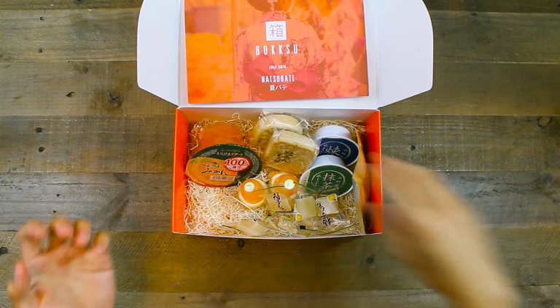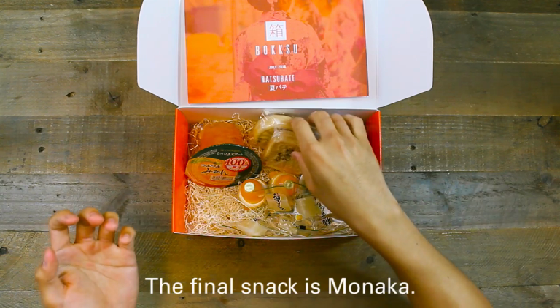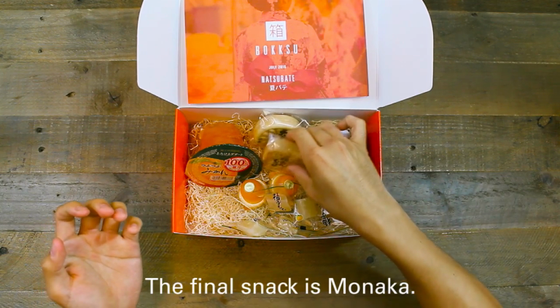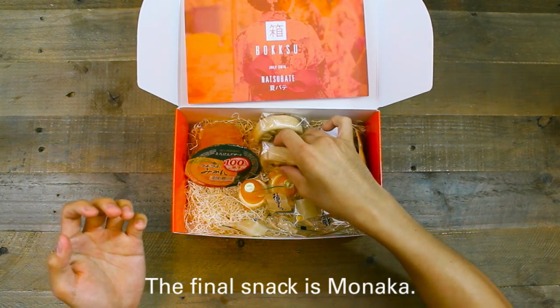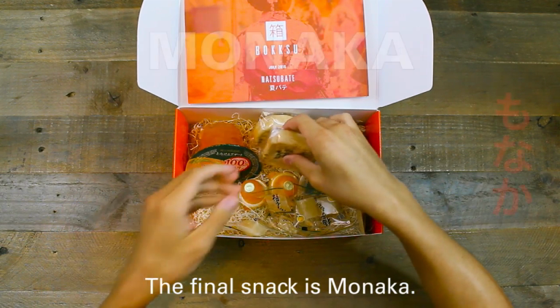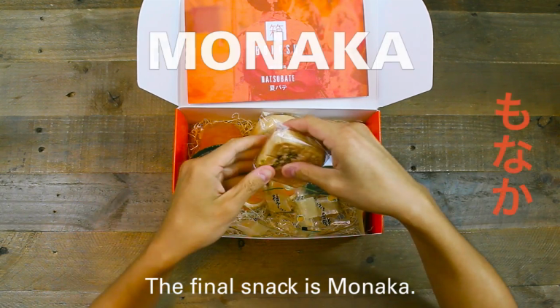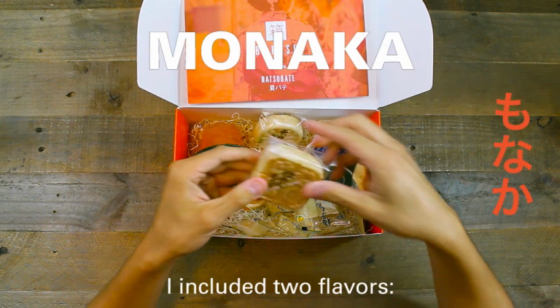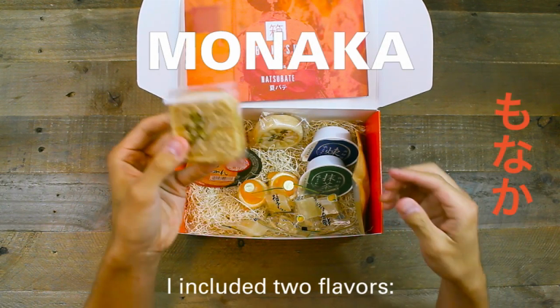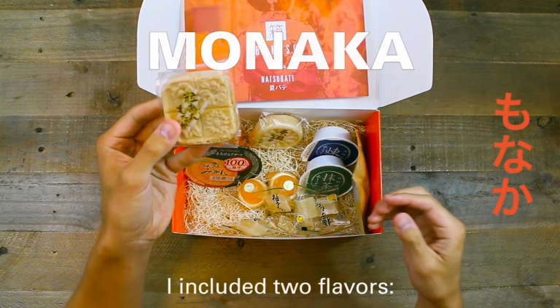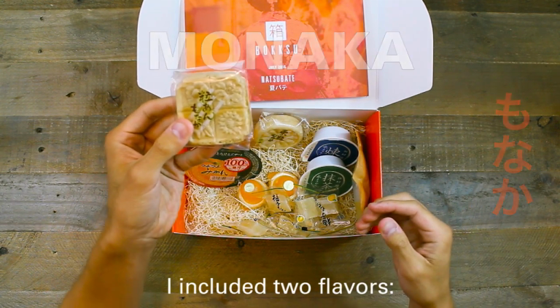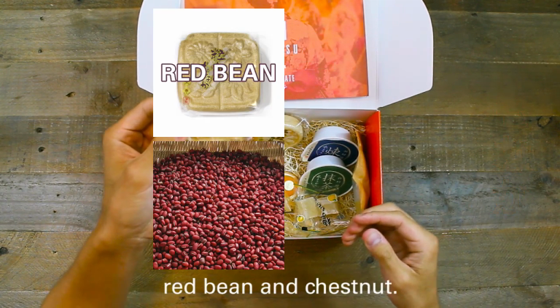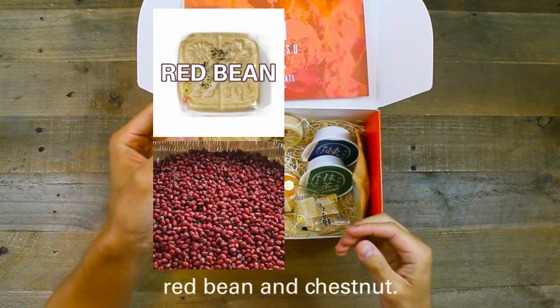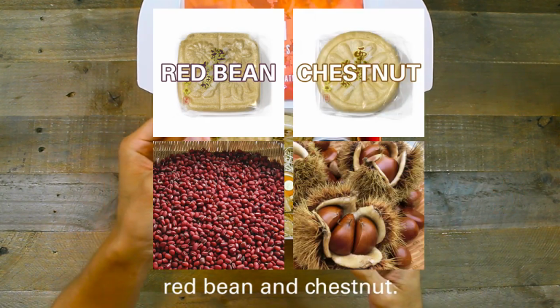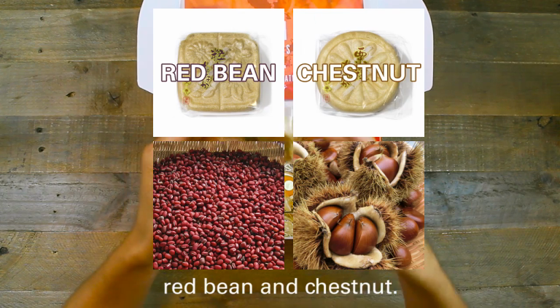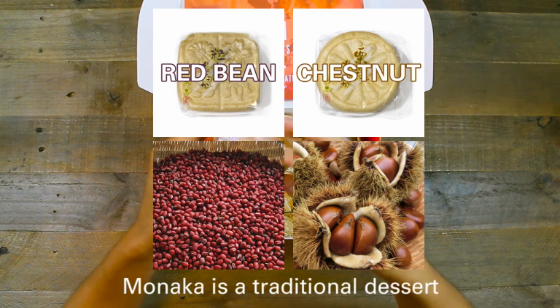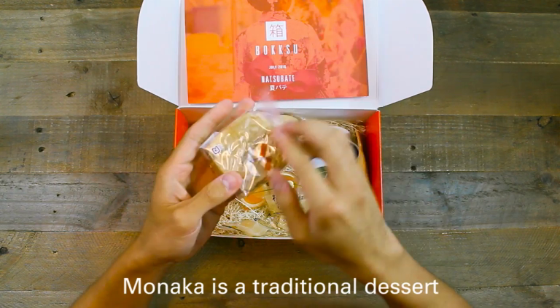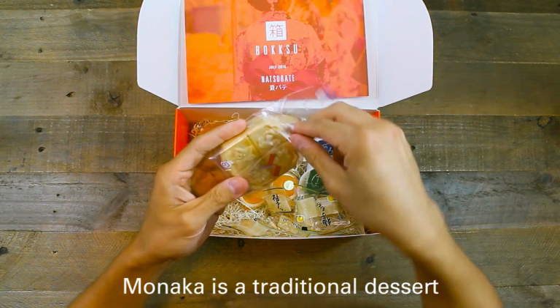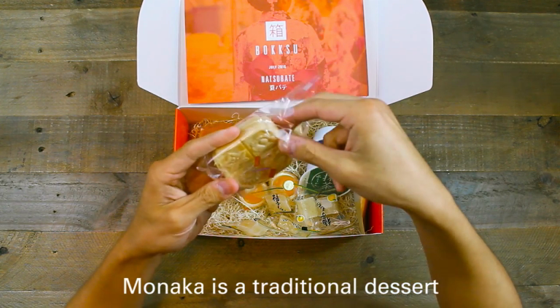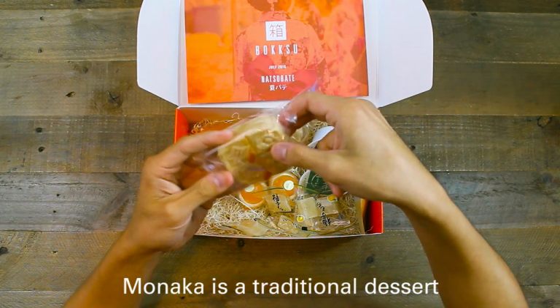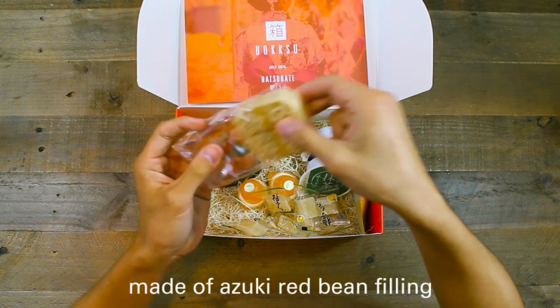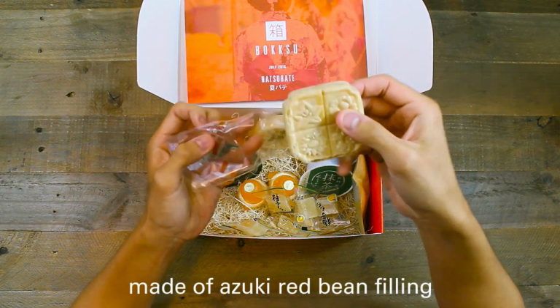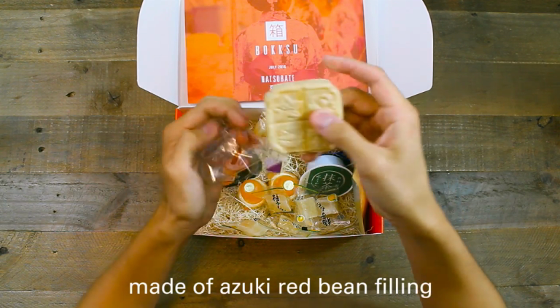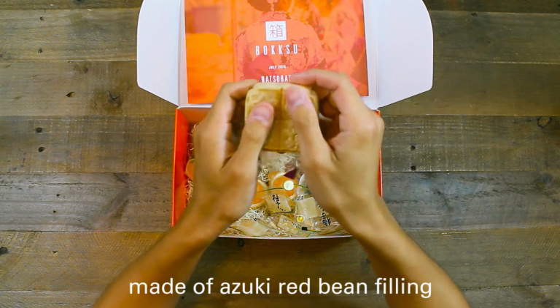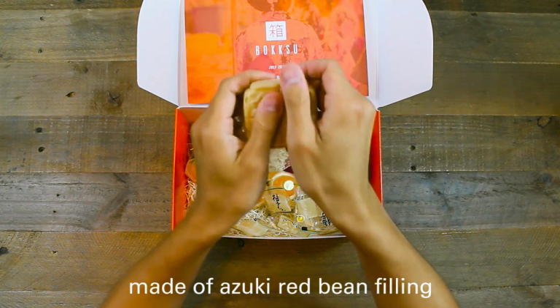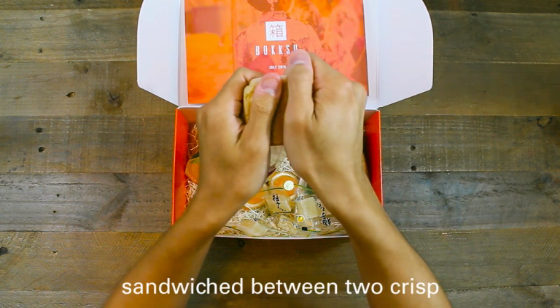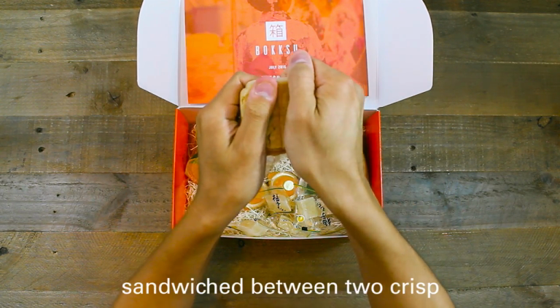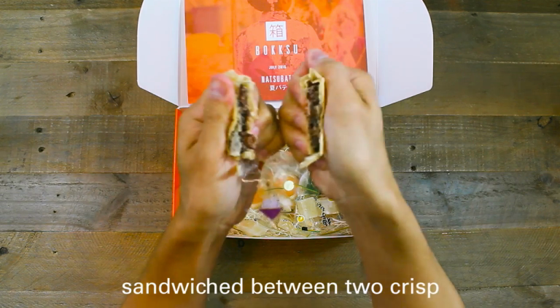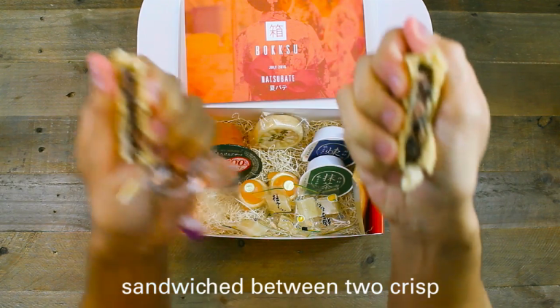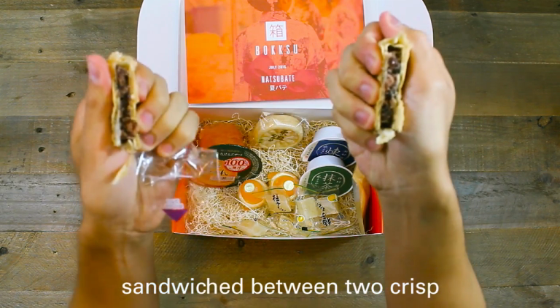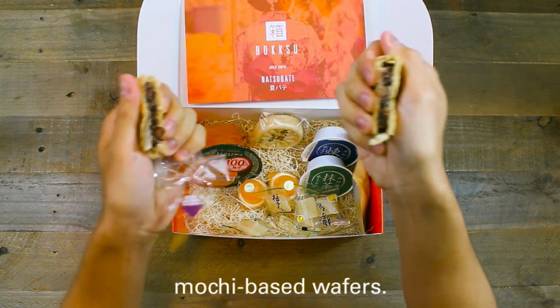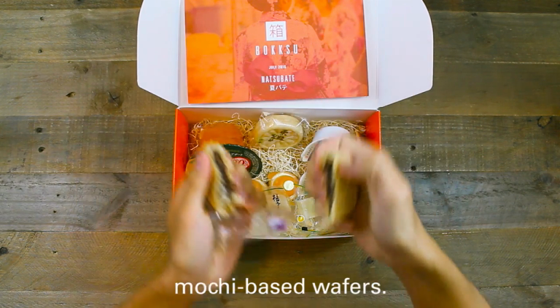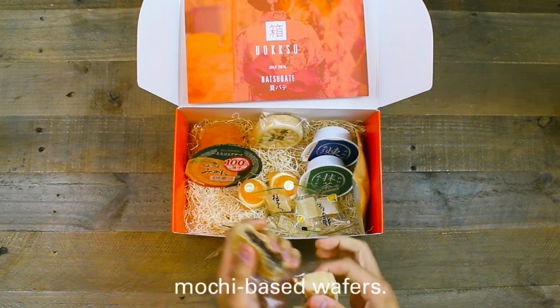The final snack is Monaka. I included two flavors: red bean and chestnut. Monaka is a traditional dessert made of azuki red bean filling sandwiched between two crisp mochi-based wafers.